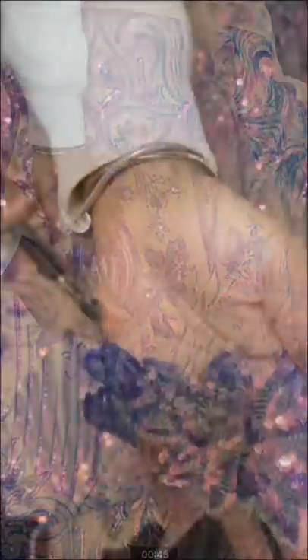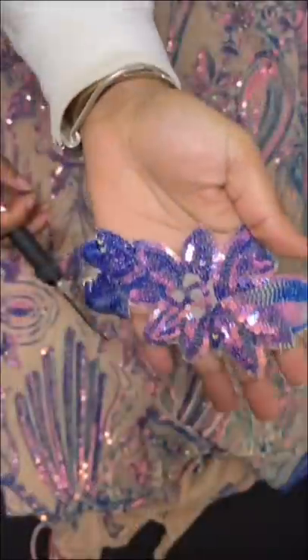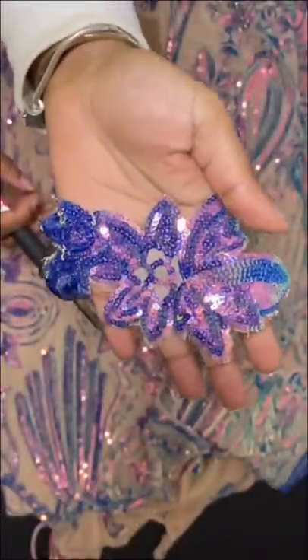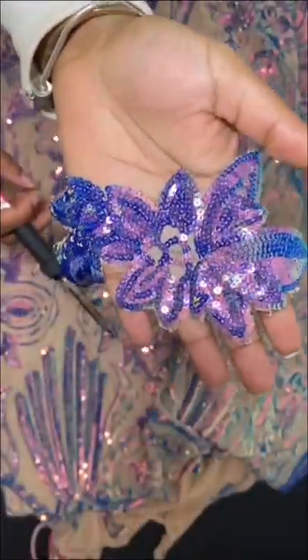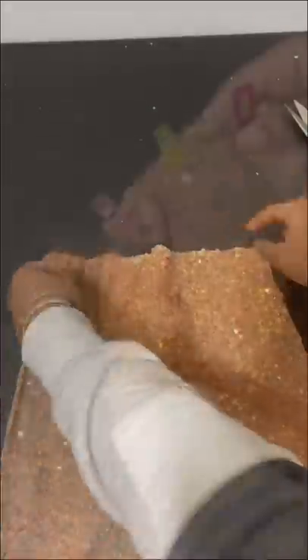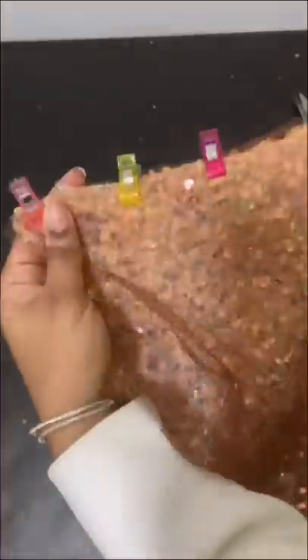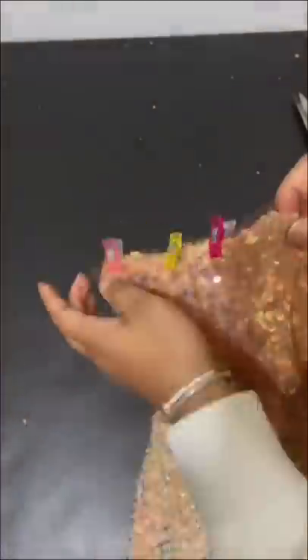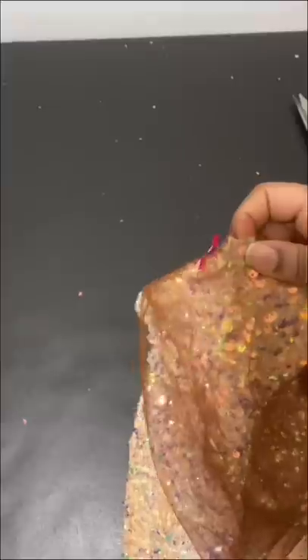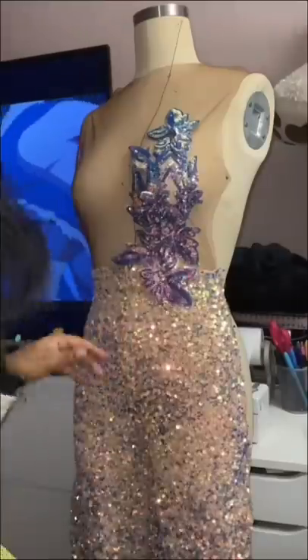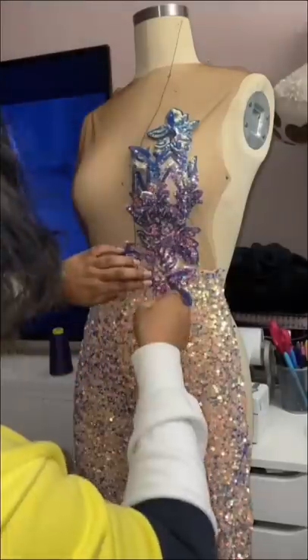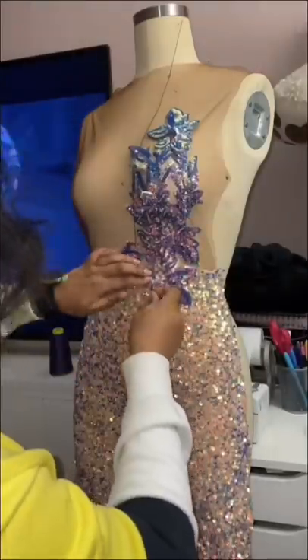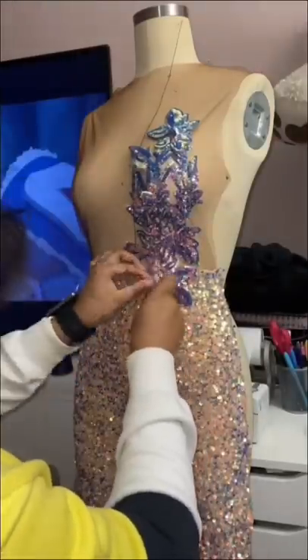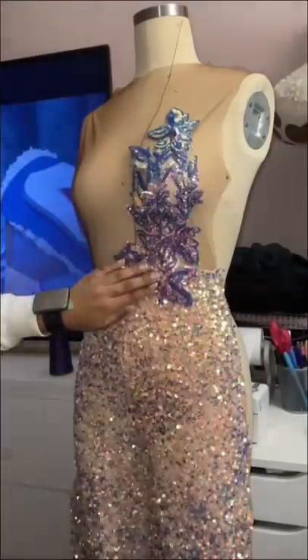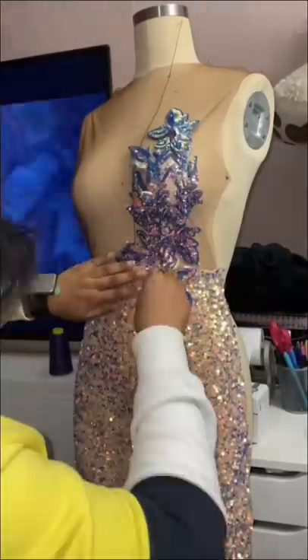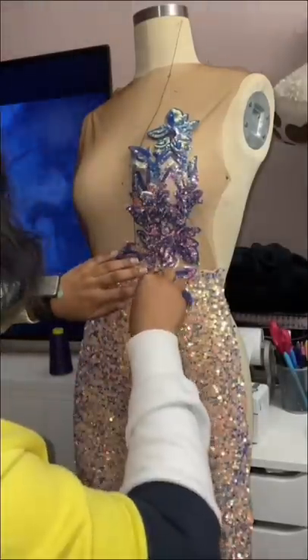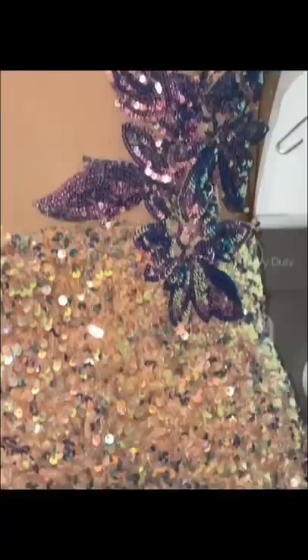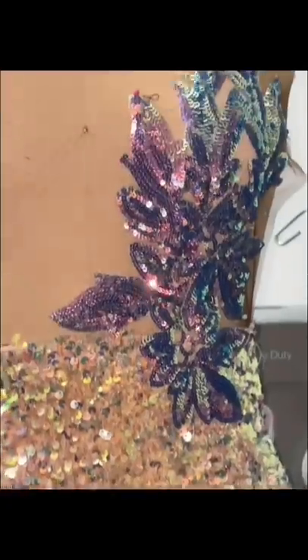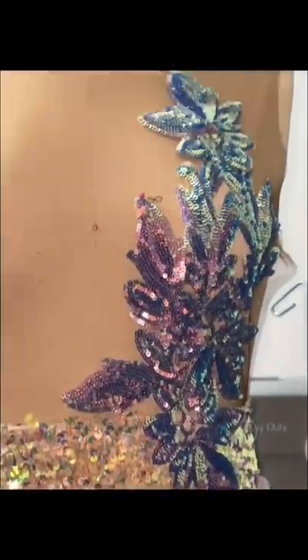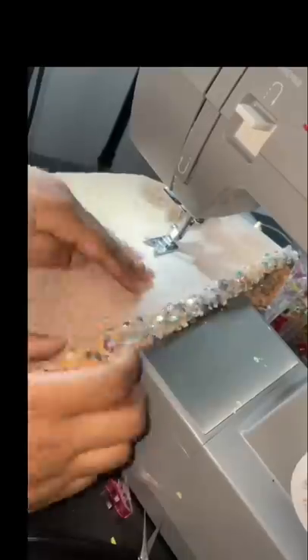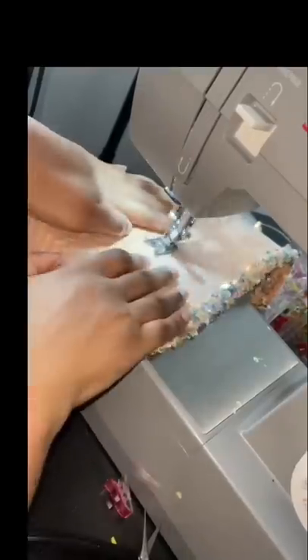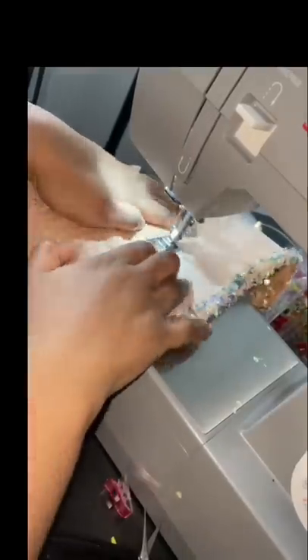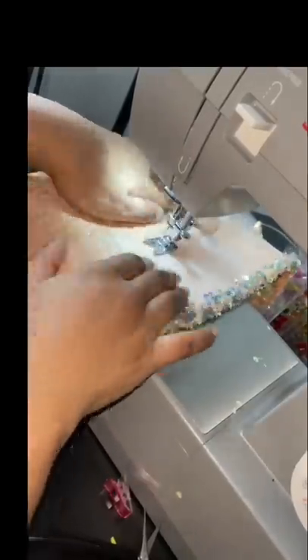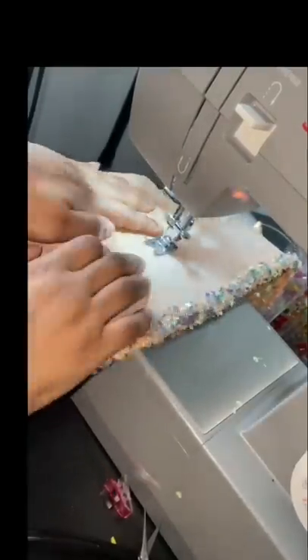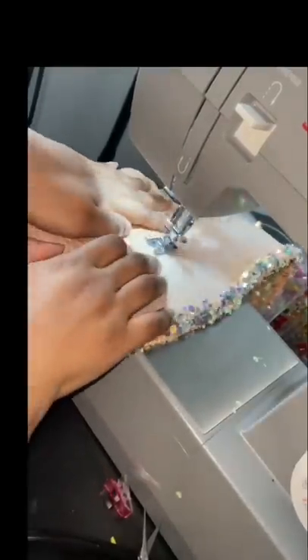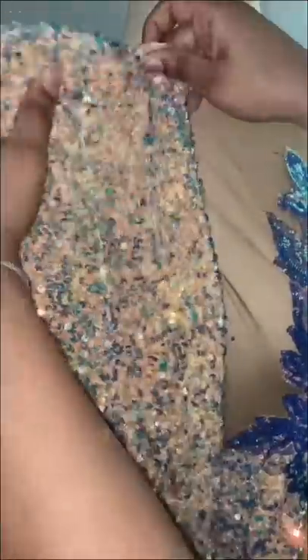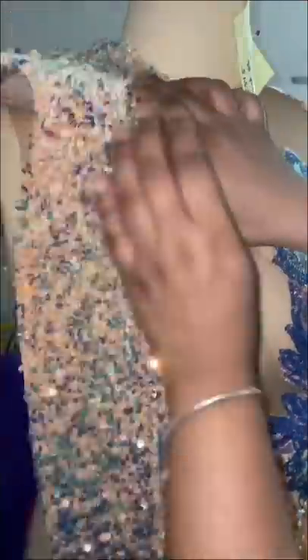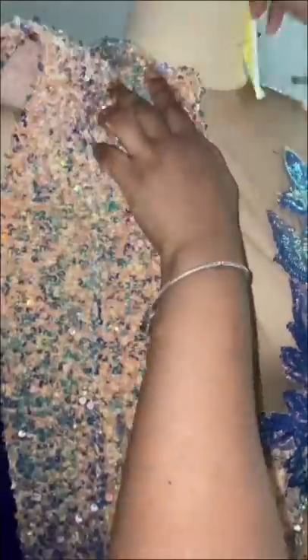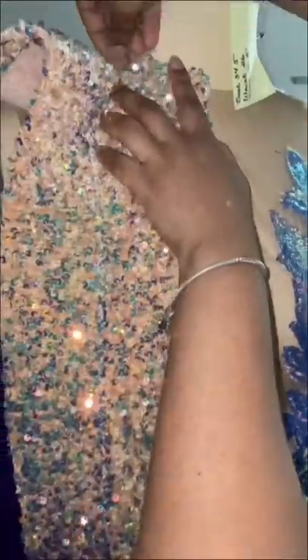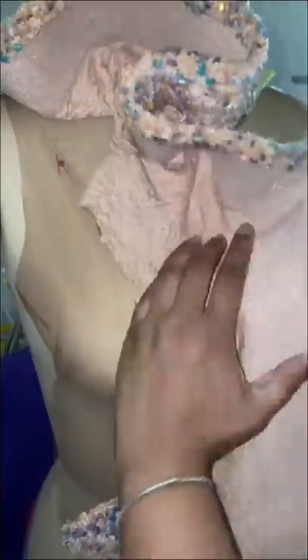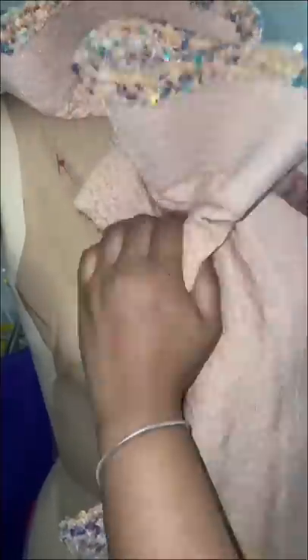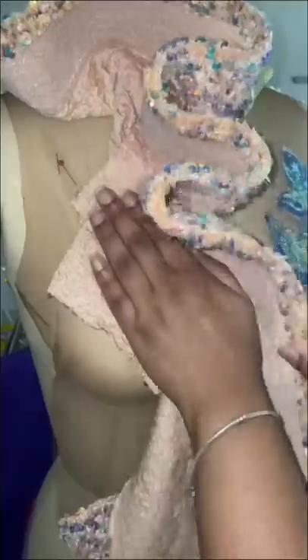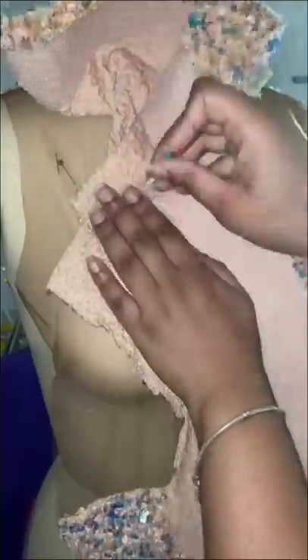I cut out this applique and I sewed this mesh top to the sequins bottom and added the applique on the left side. This is the completed look. I then took the velvet sequins and sewed on some horsehair and then began to fold ruffles on the right side of the top of the jumpsuit.